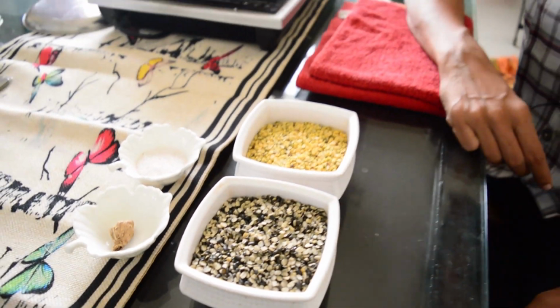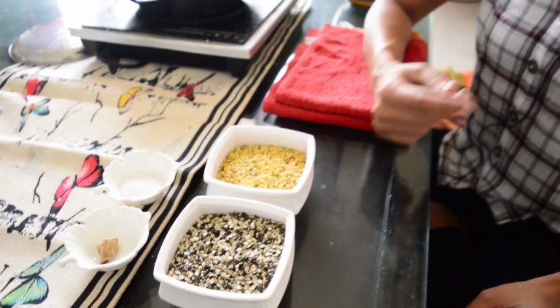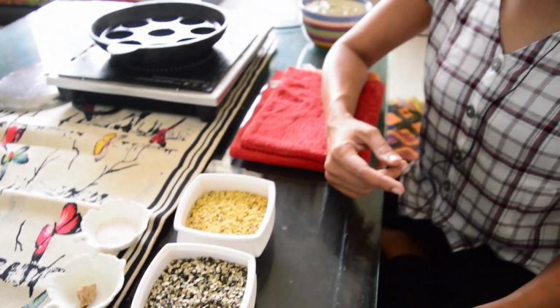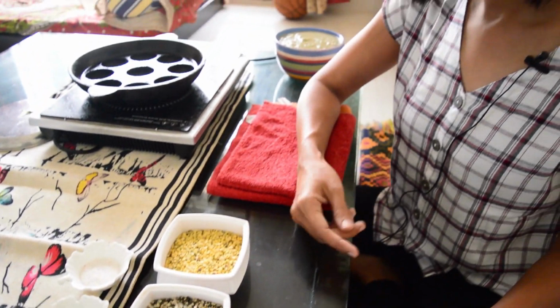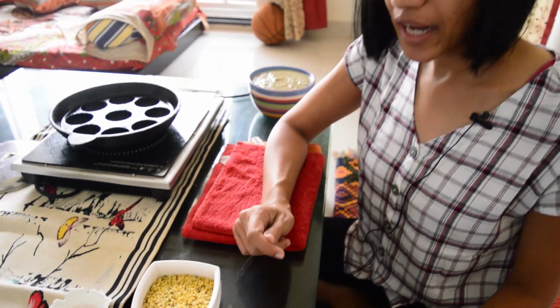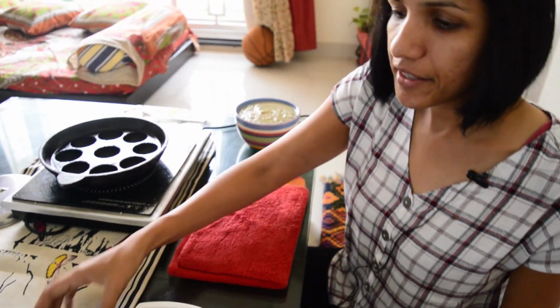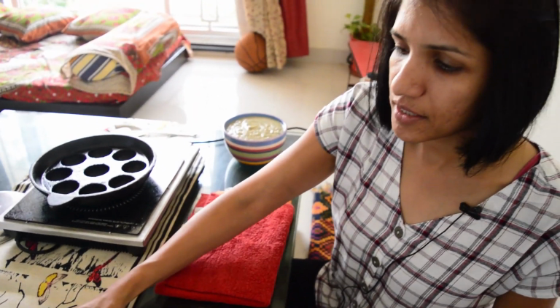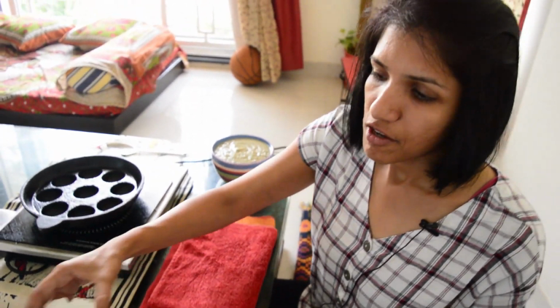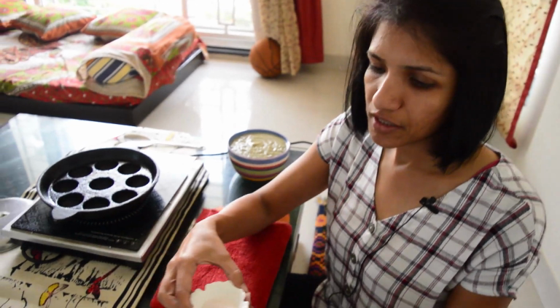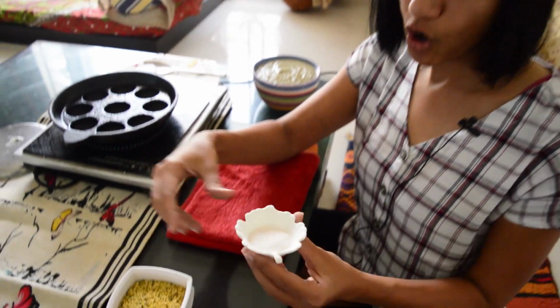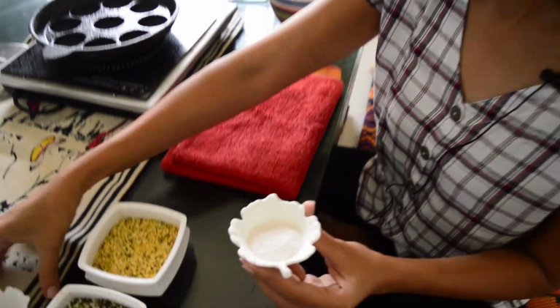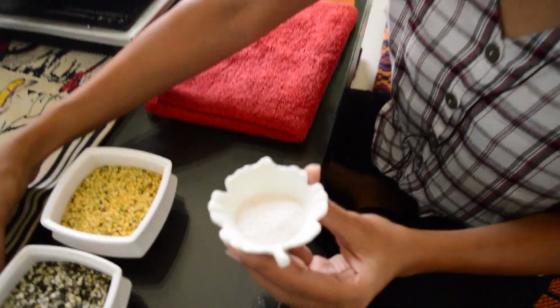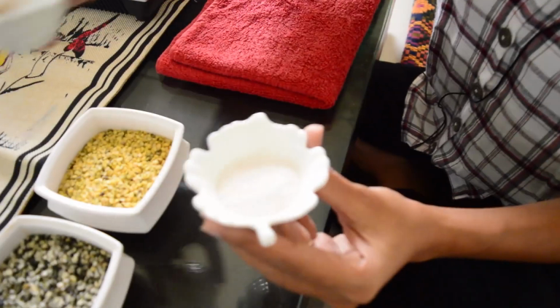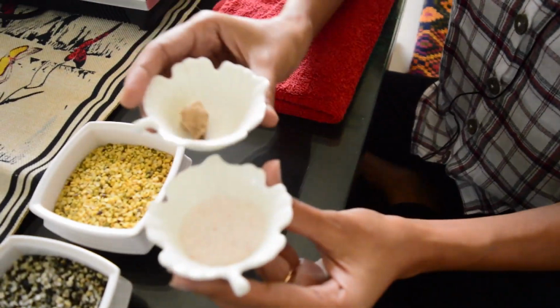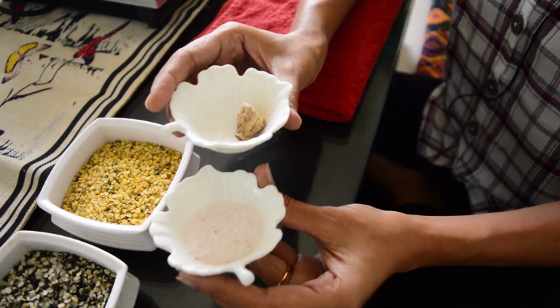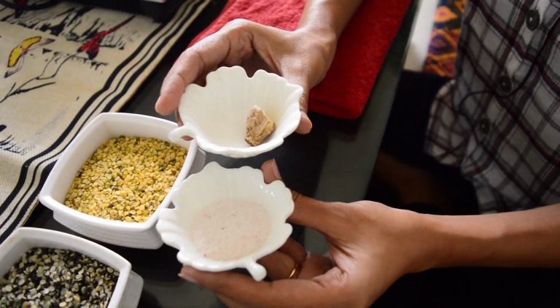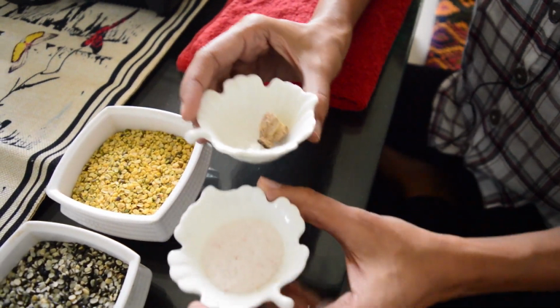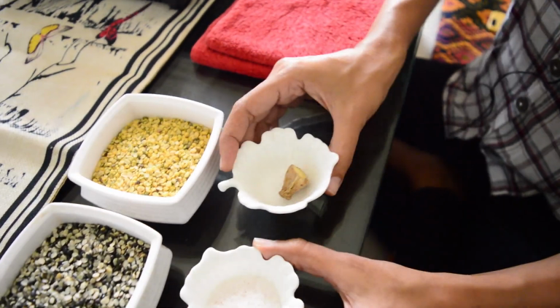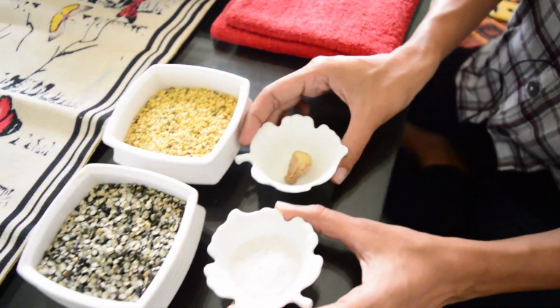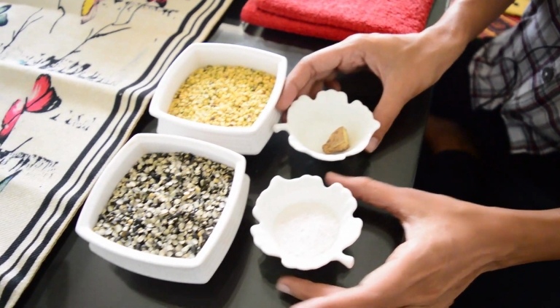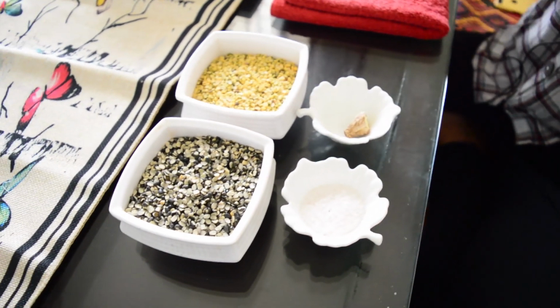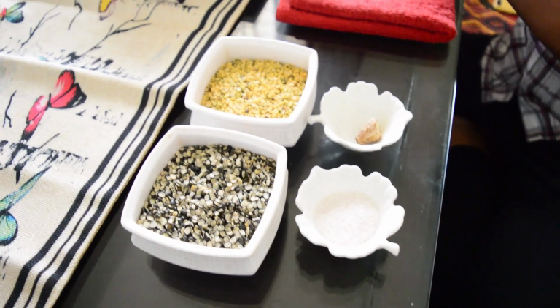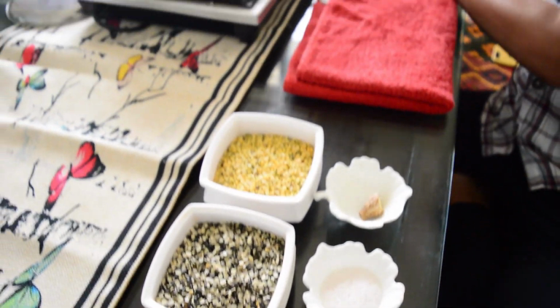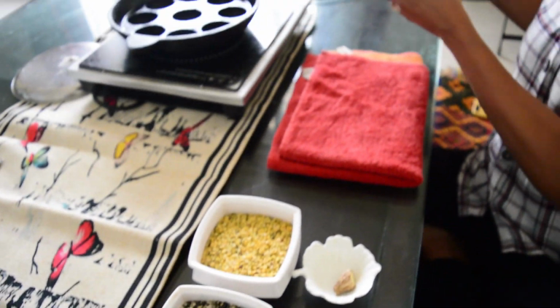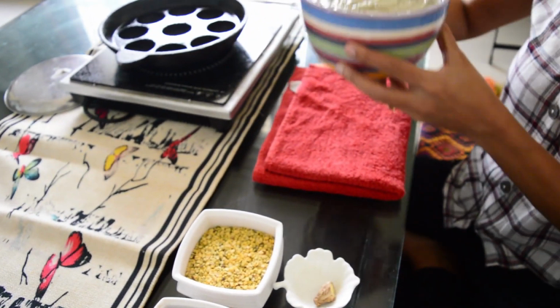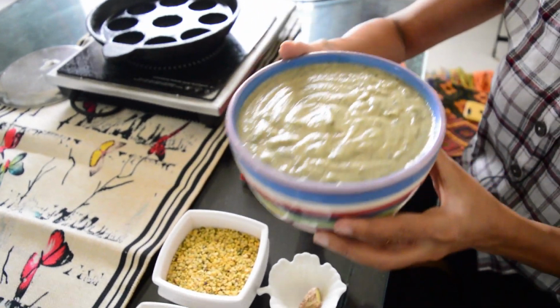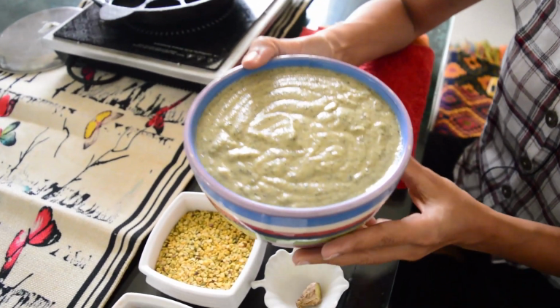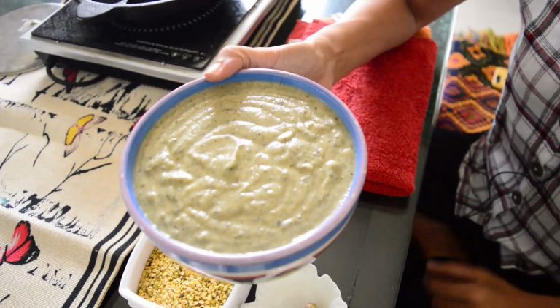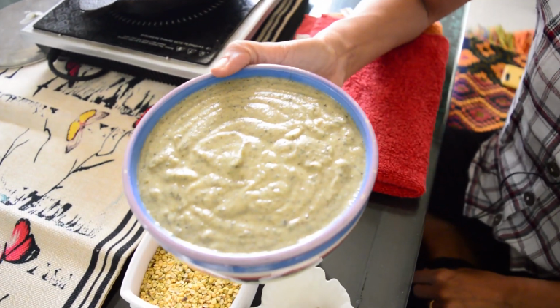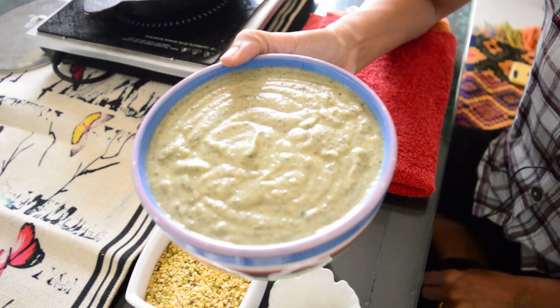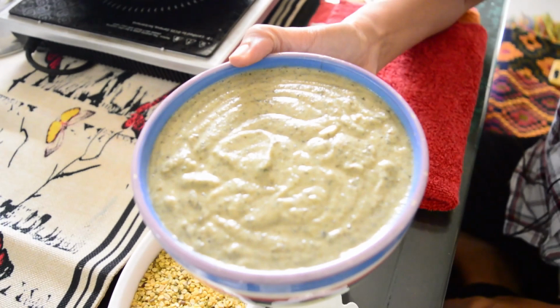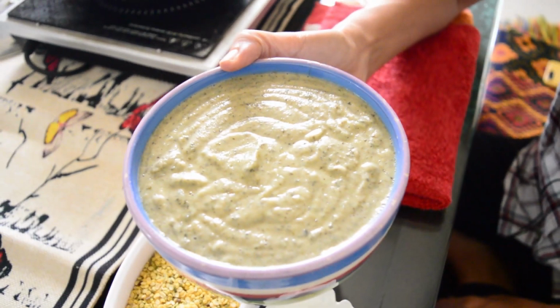After soaking, we are going to grind it in the mixer with rock salt and a piece of ginger. Once we blend it, this is what we get — the batter of bada is ready.